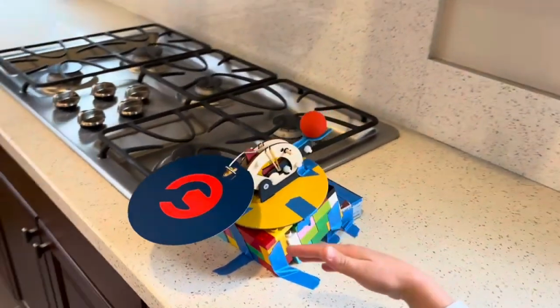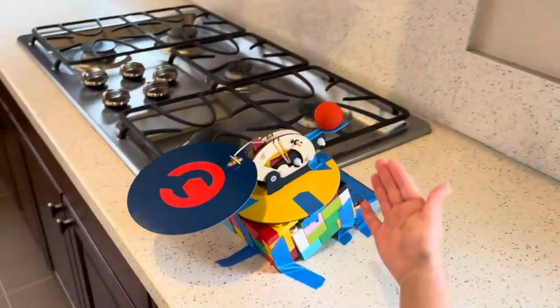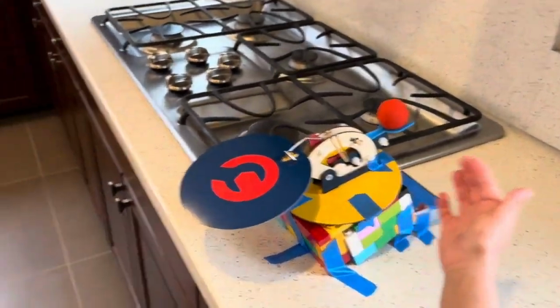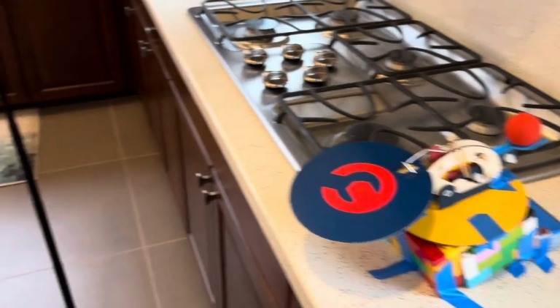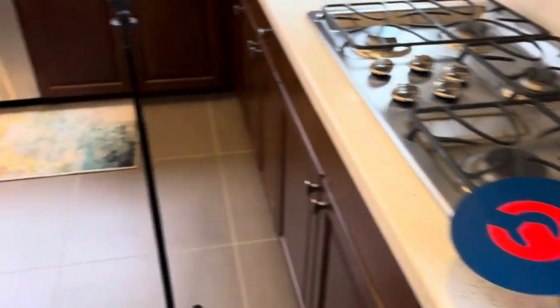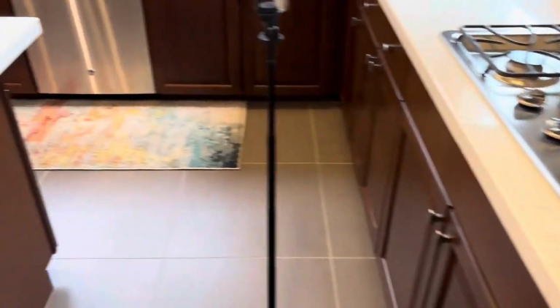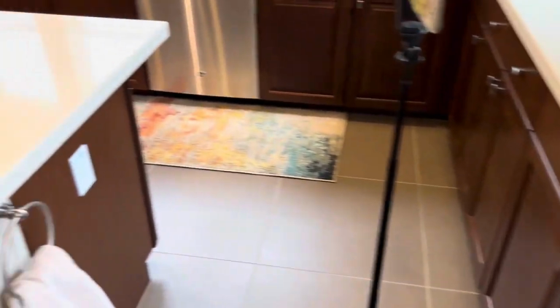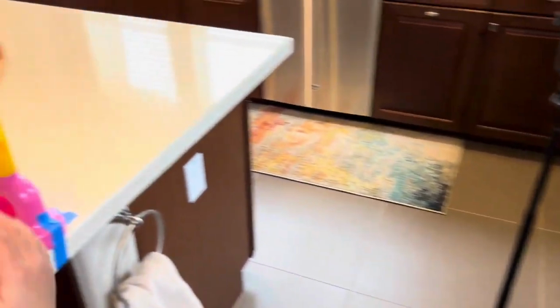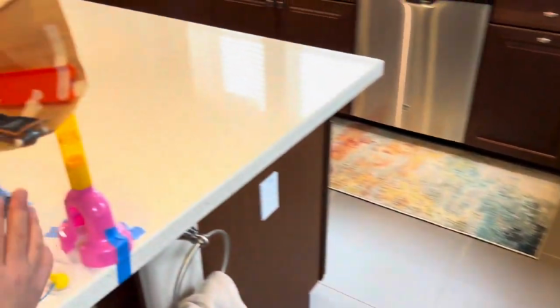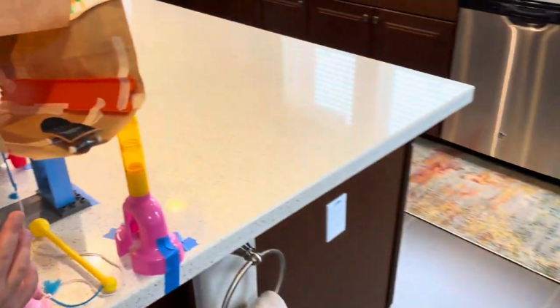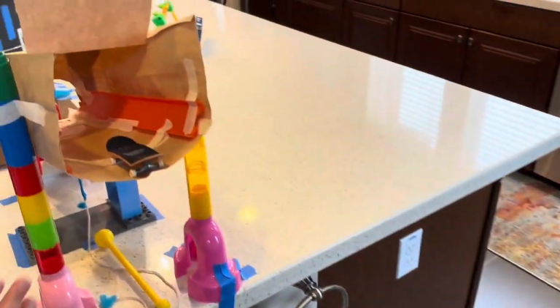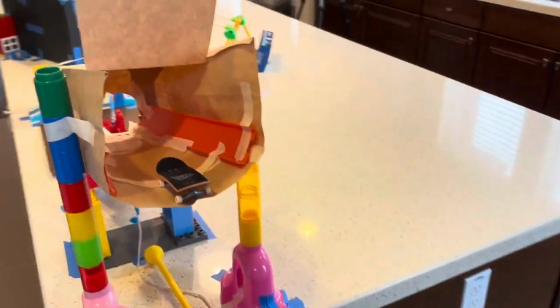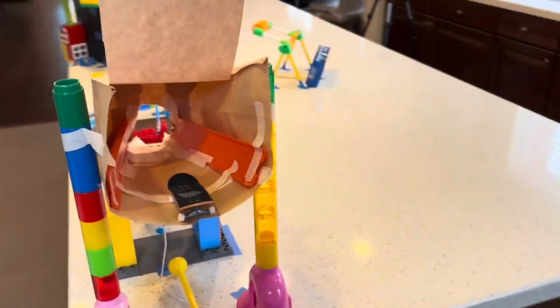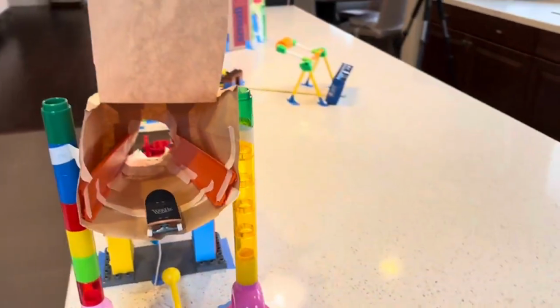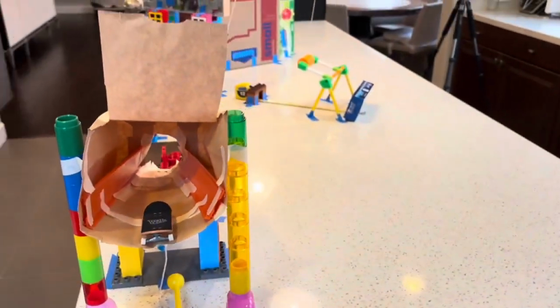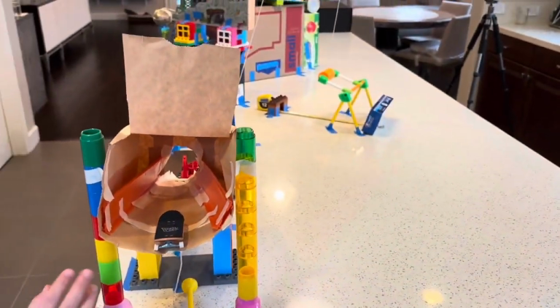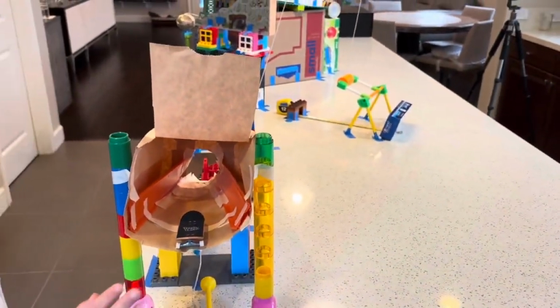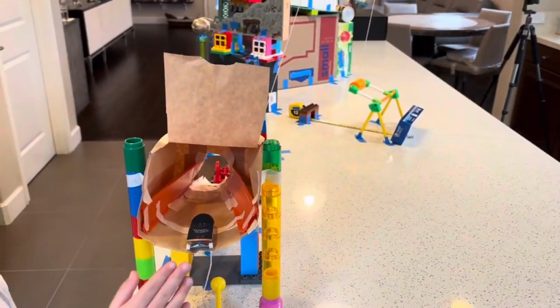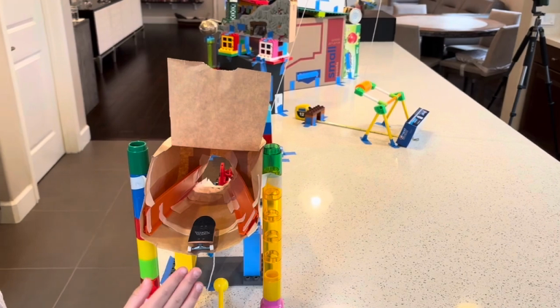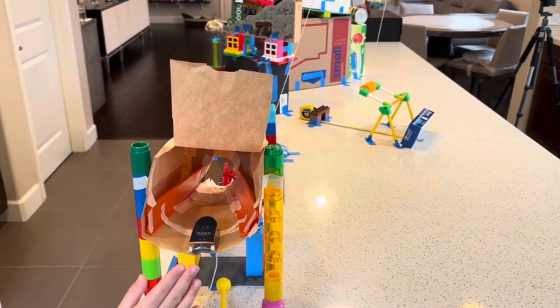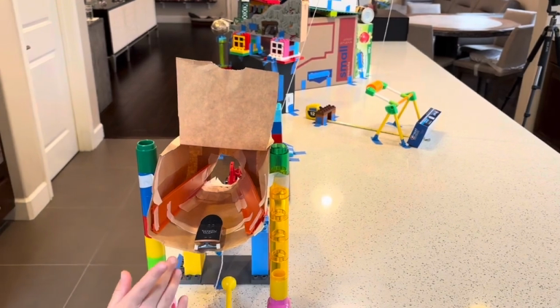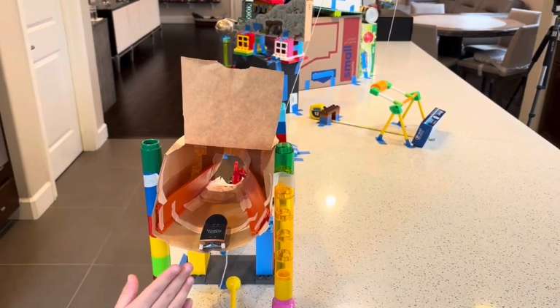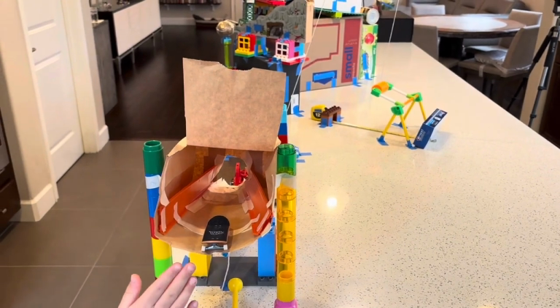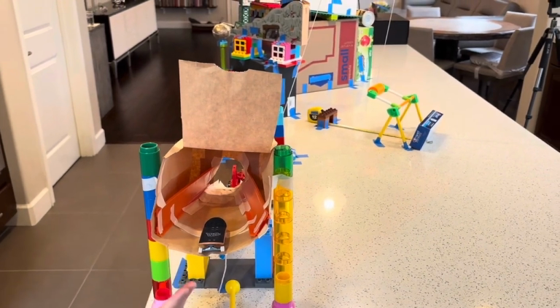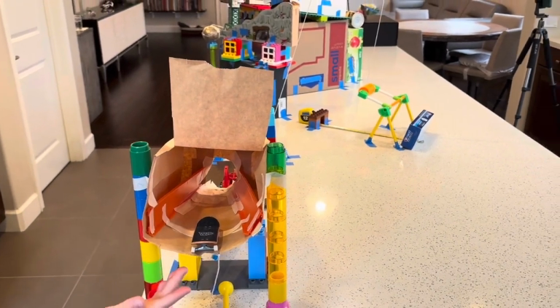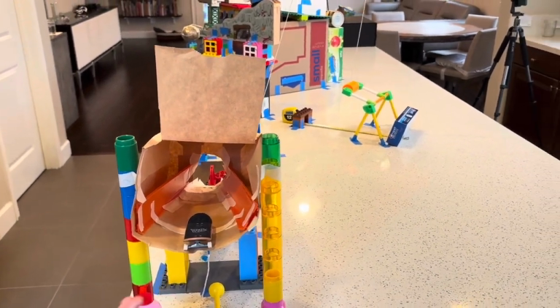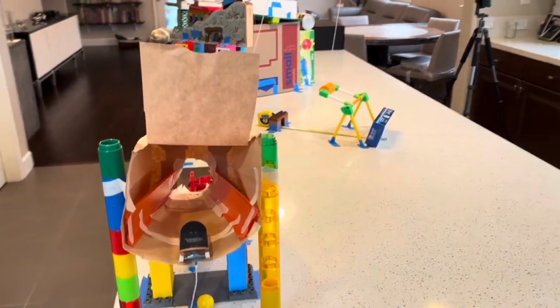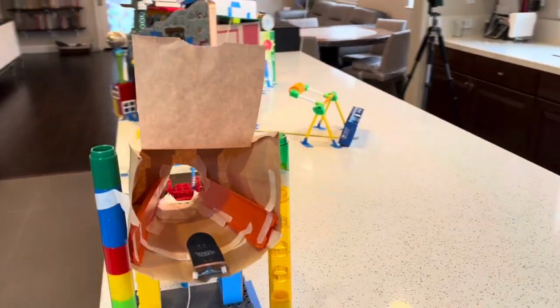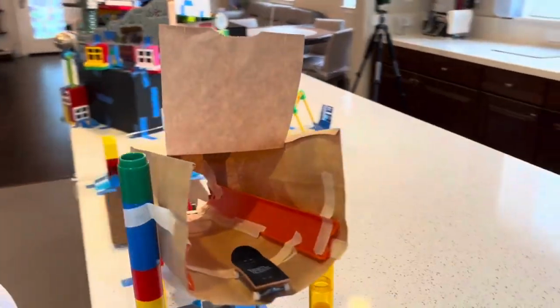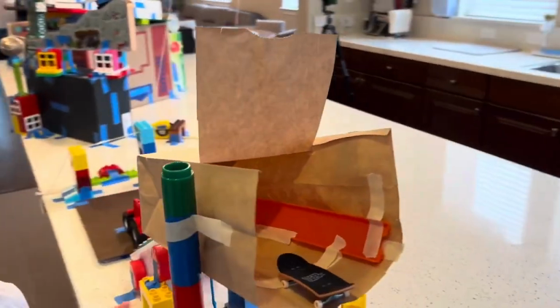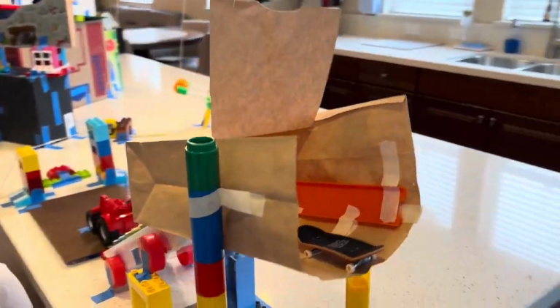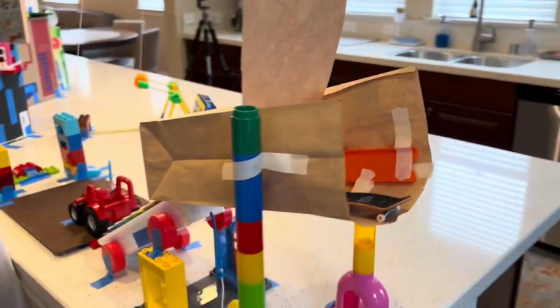Then this ball will hit this paper bag, causing the paper bag to shake and letting this toy skateboard roll down this inclined plane.